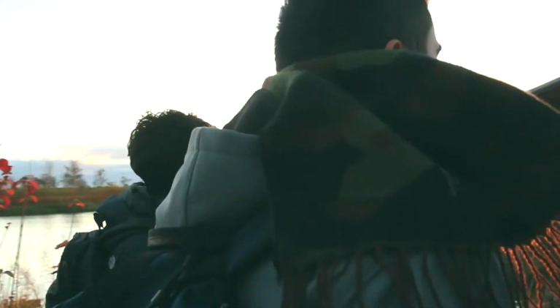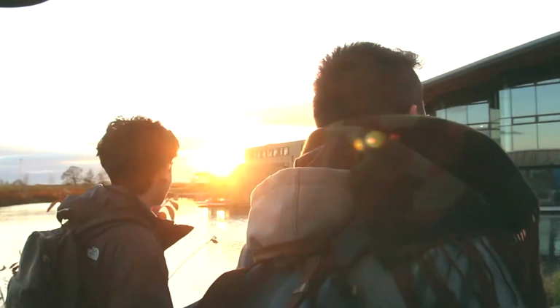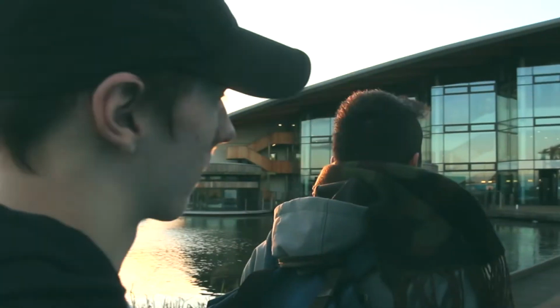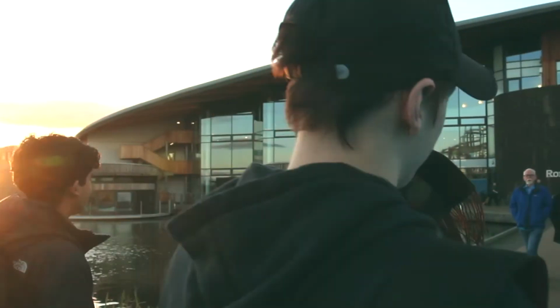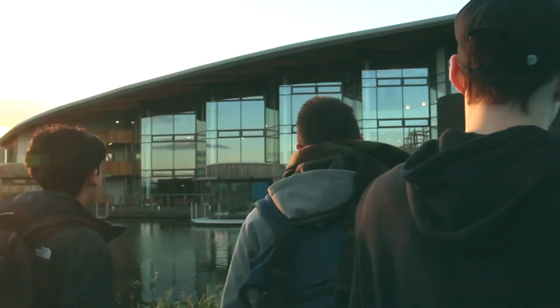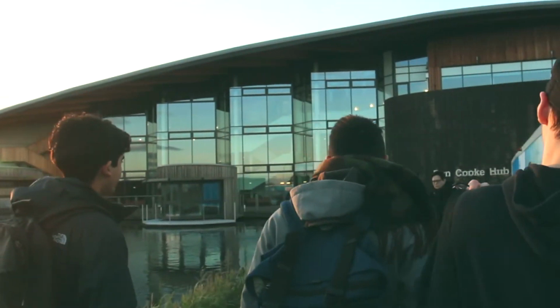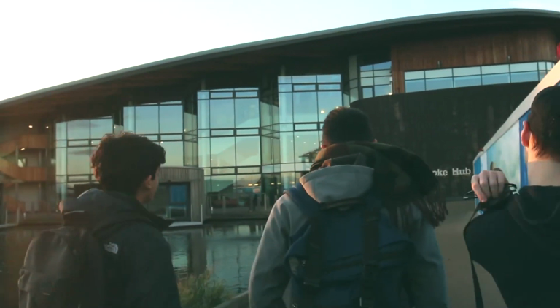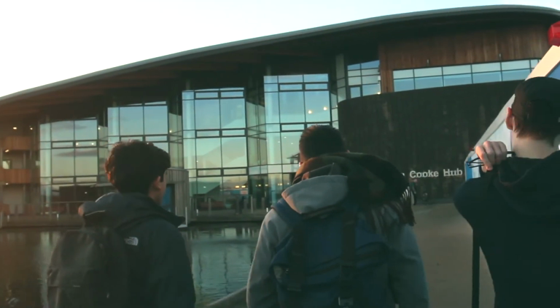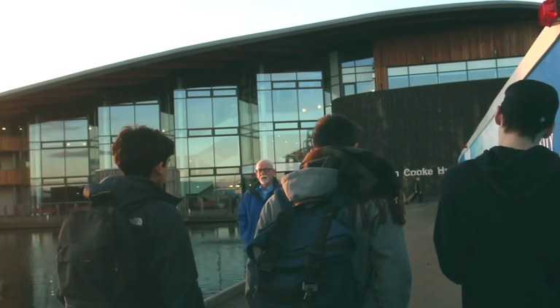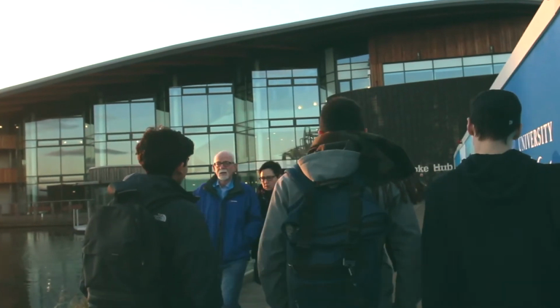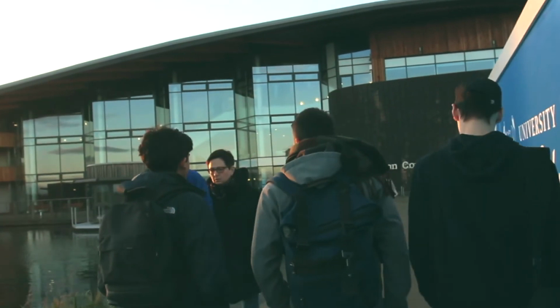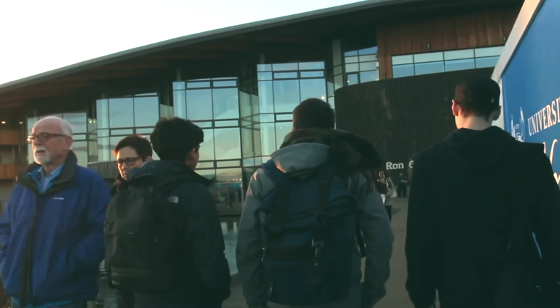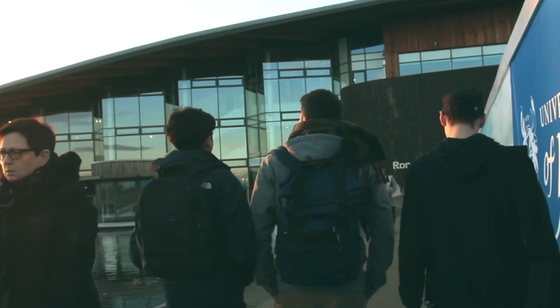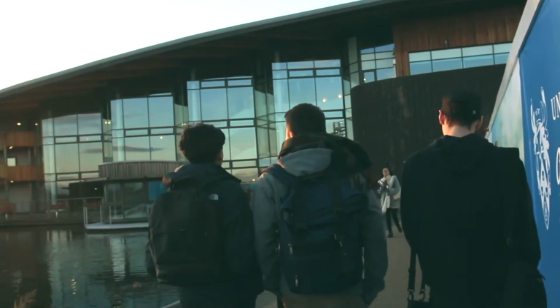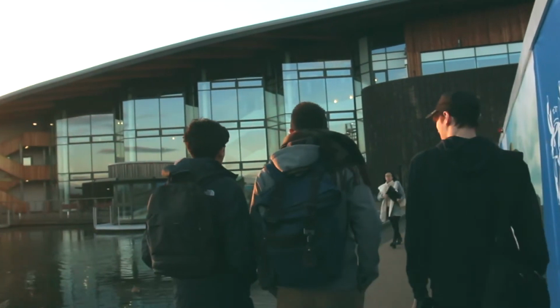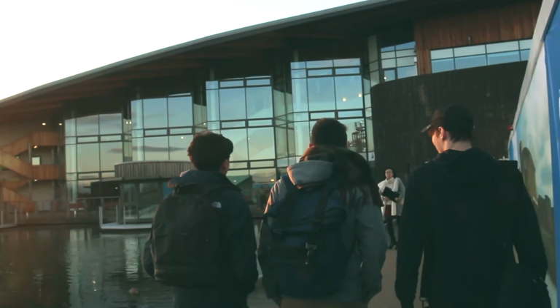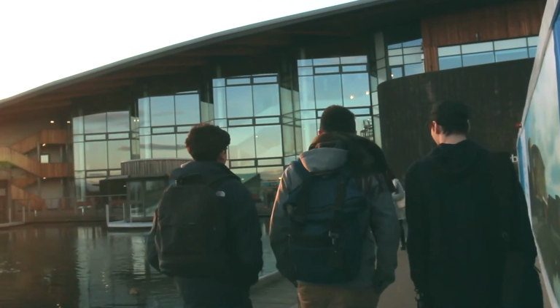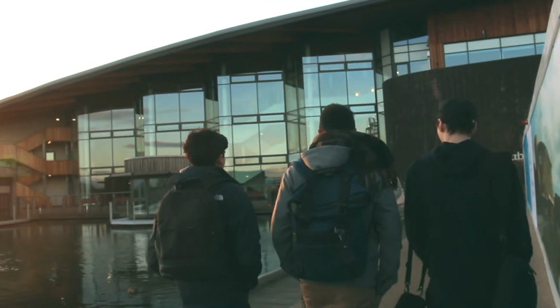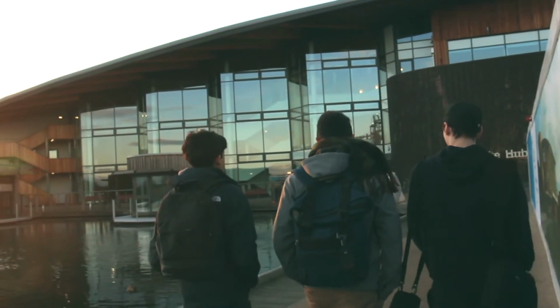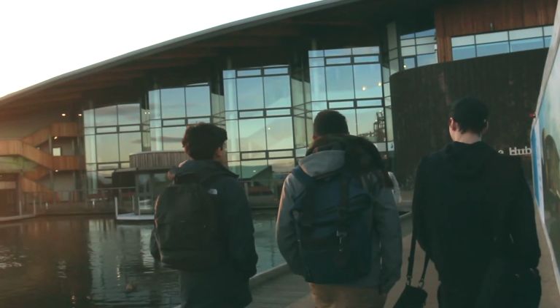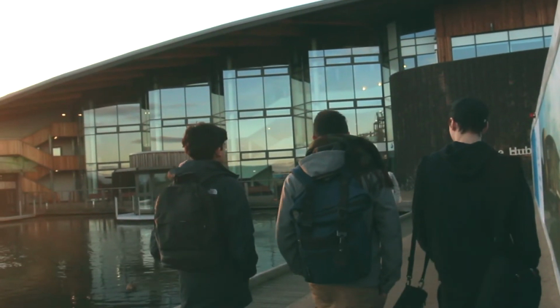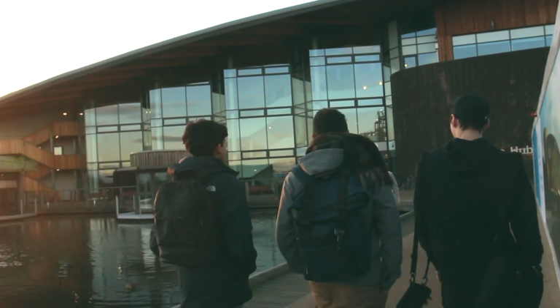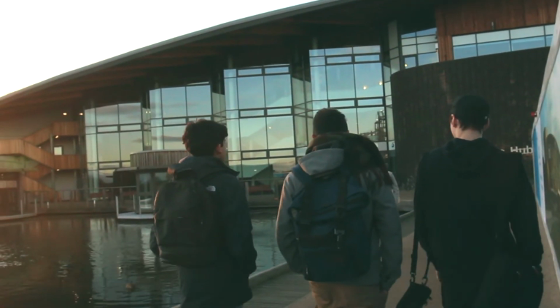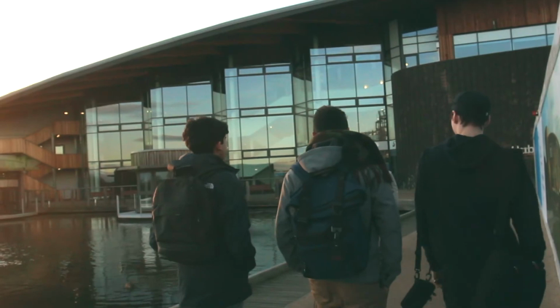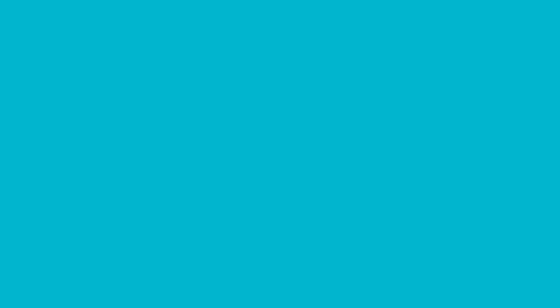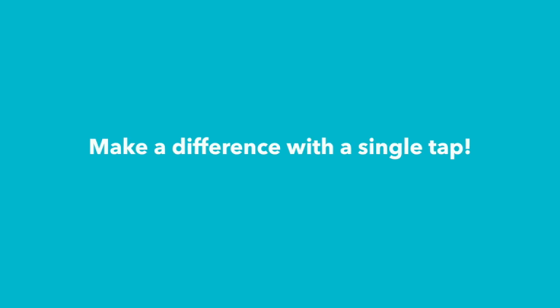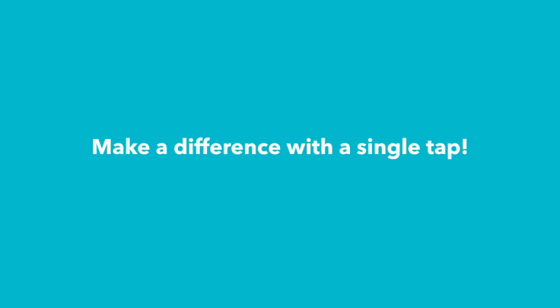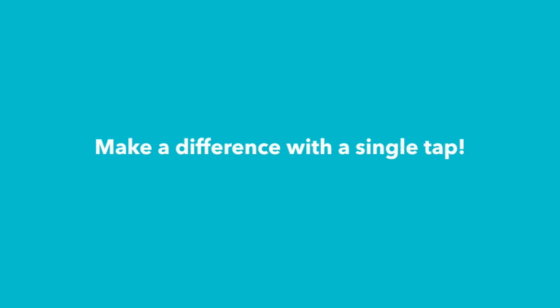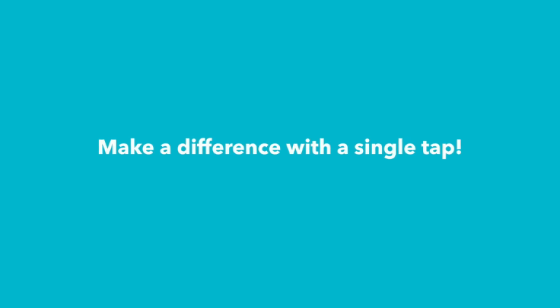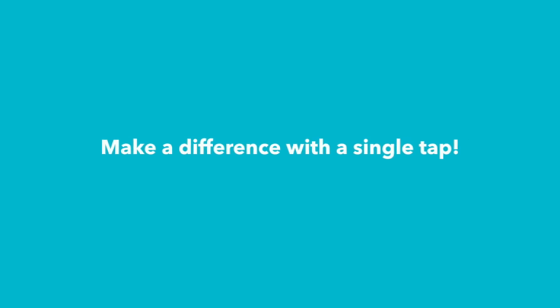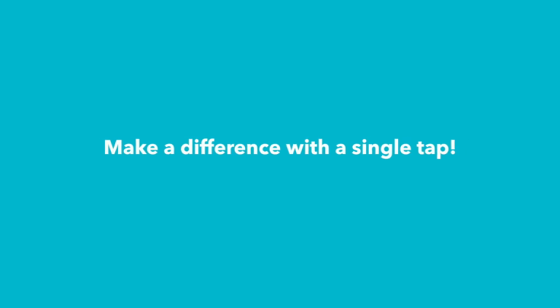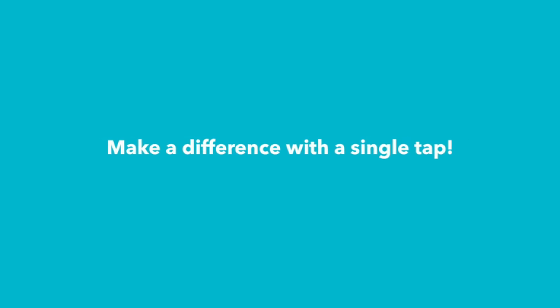Uni is quick, easy and rewards you. It's time to improve your uni experience. So what are you waiting for? Make a difference with a single tap.